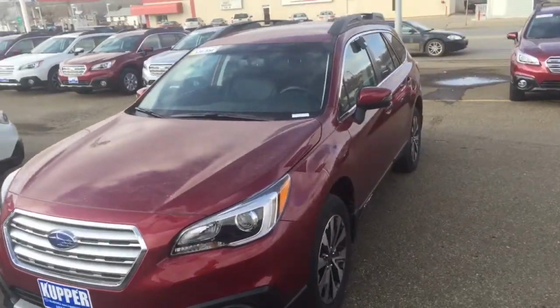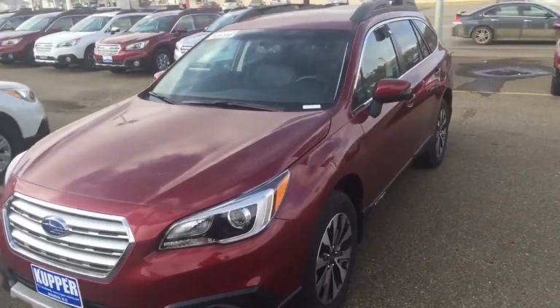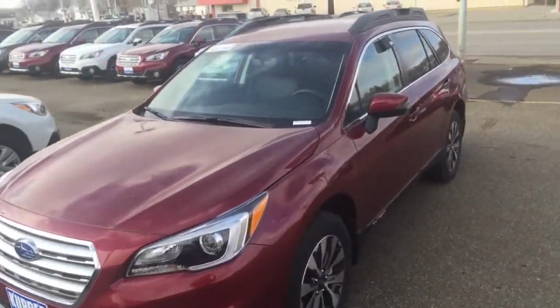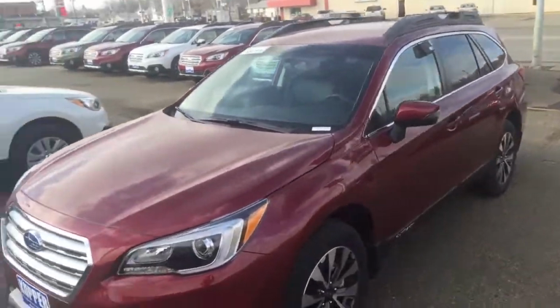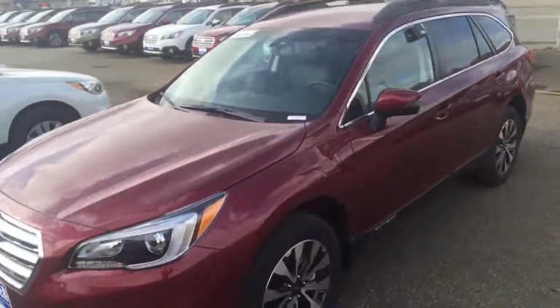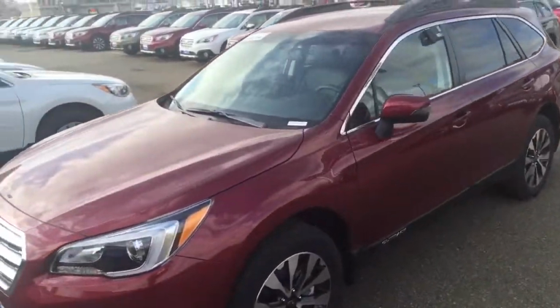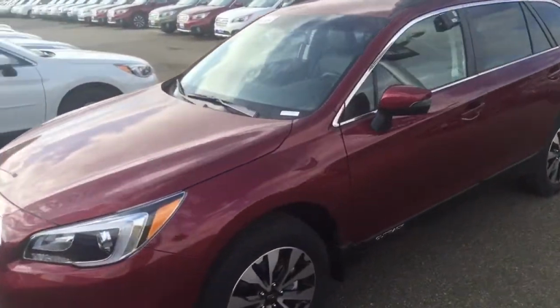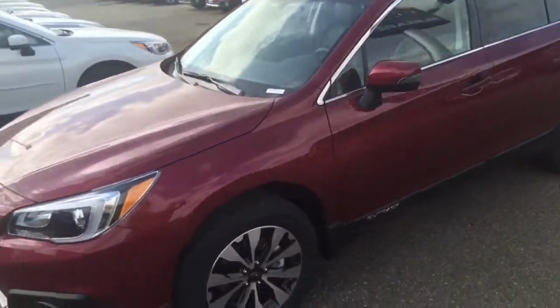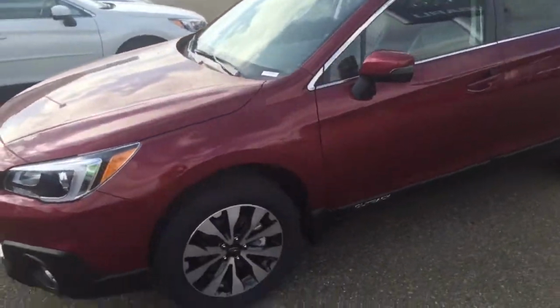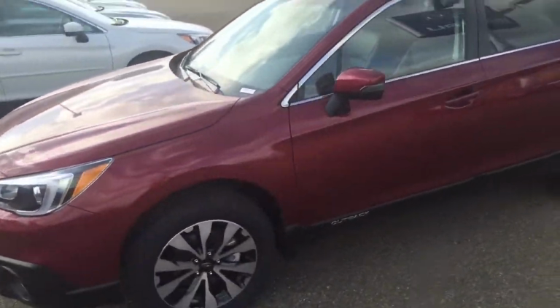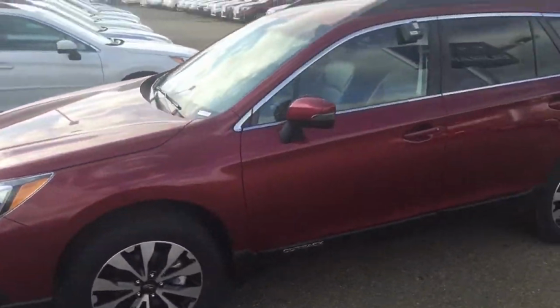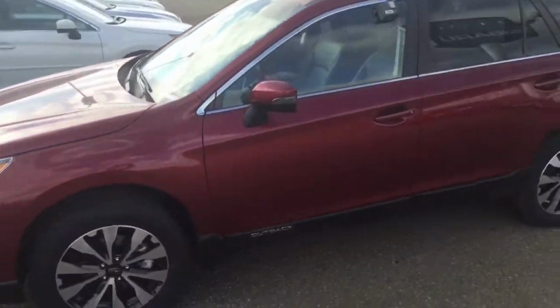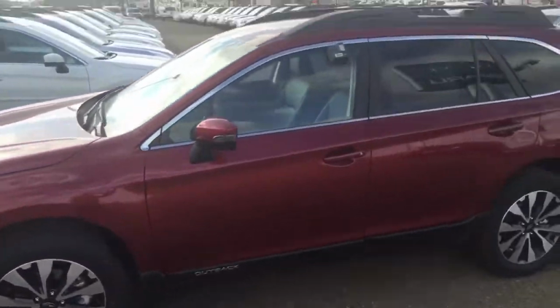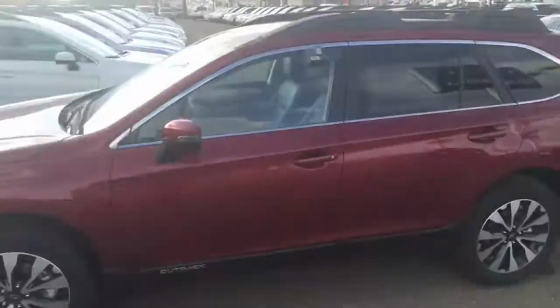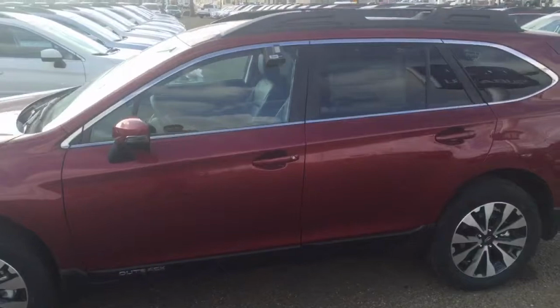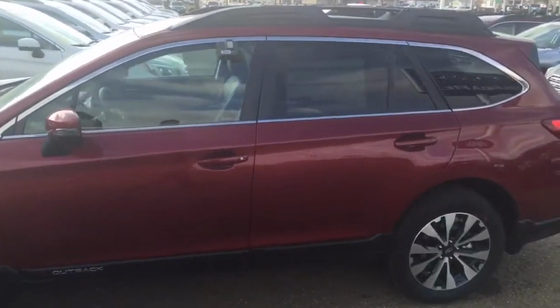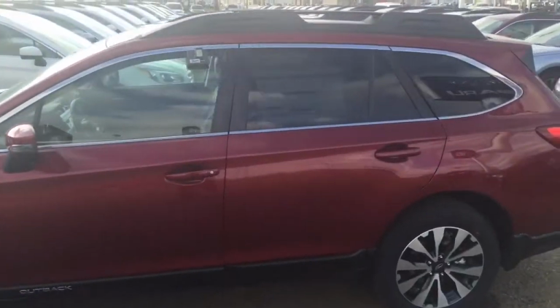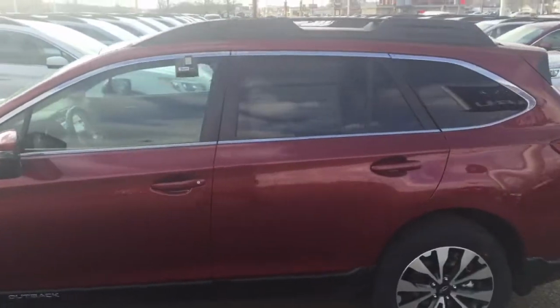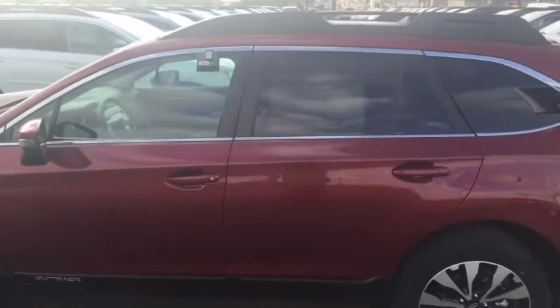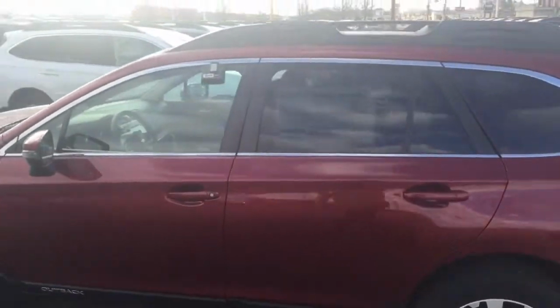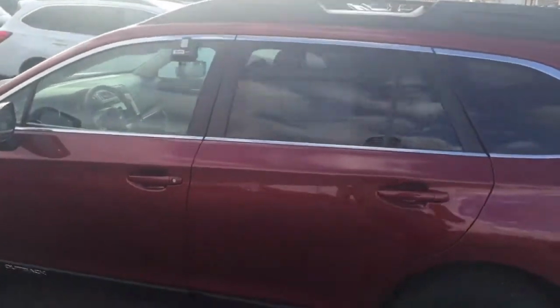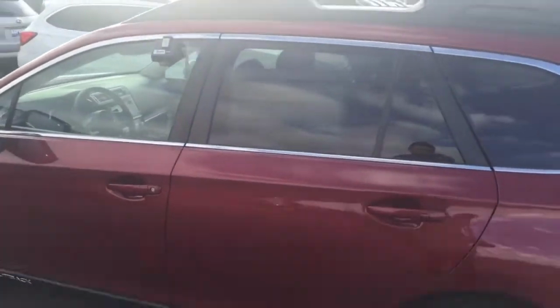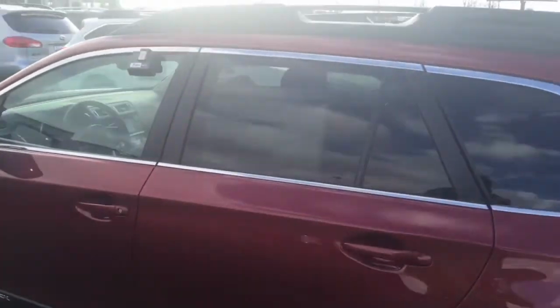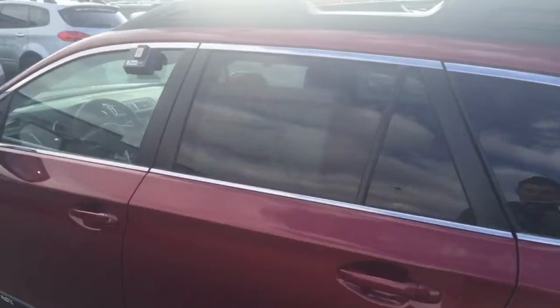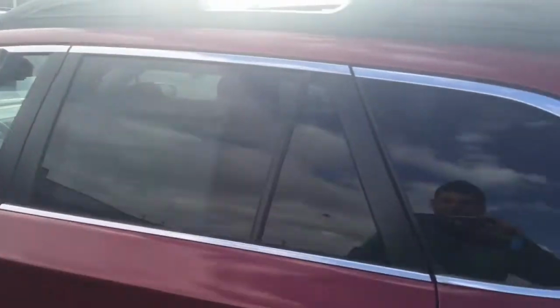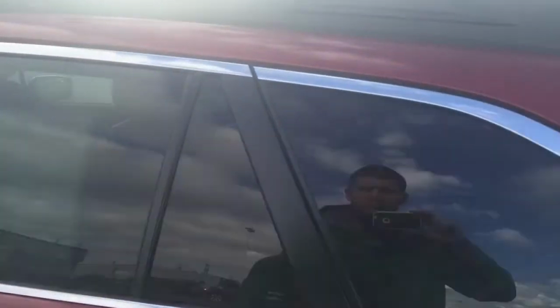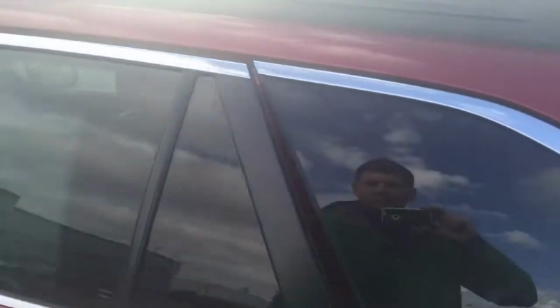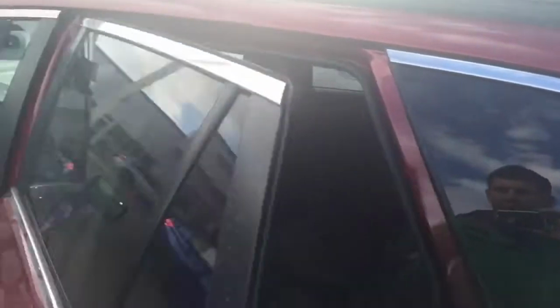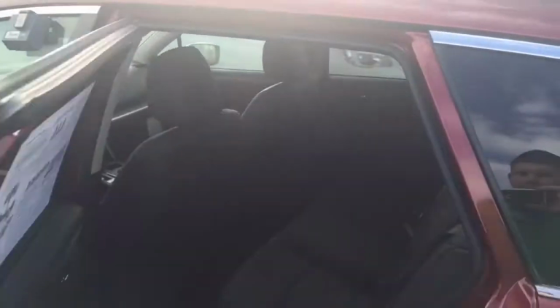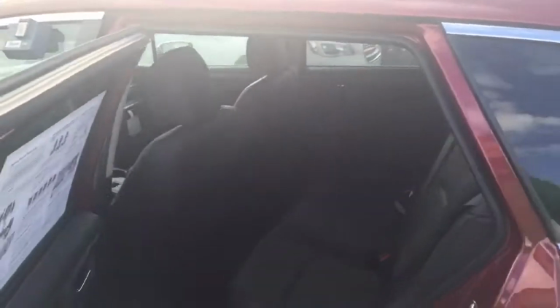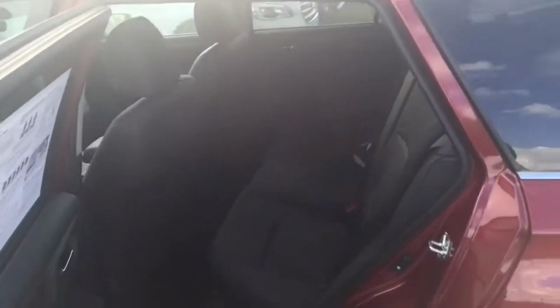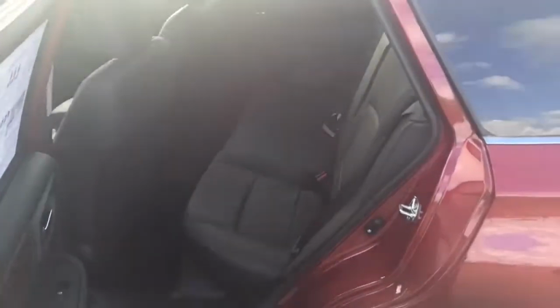Hey Luis, Matt Nelson from Cooper Subaru here. Just took a quick video of a Red Limited 2016 Subaru Outback with black leather interior, you can see right there.